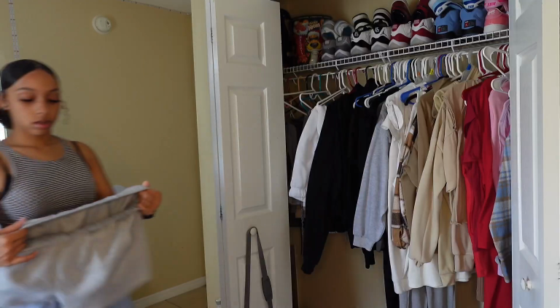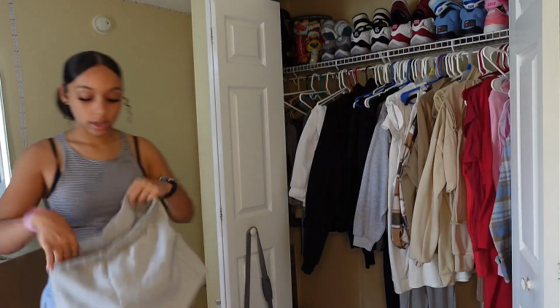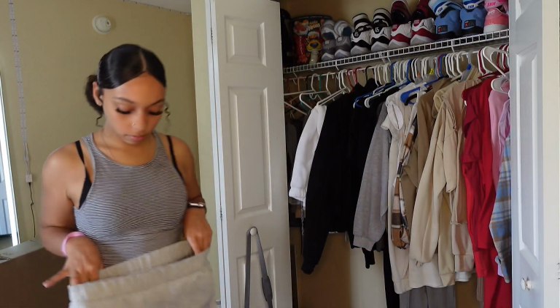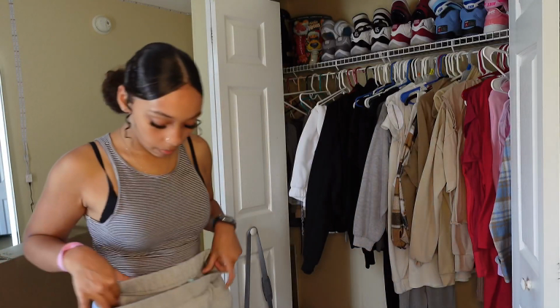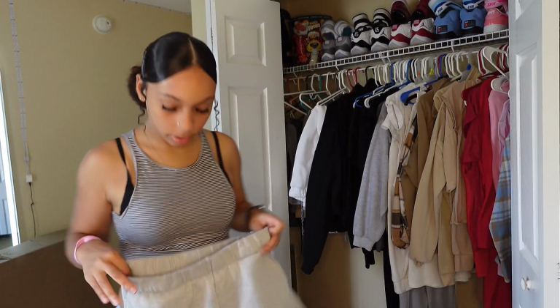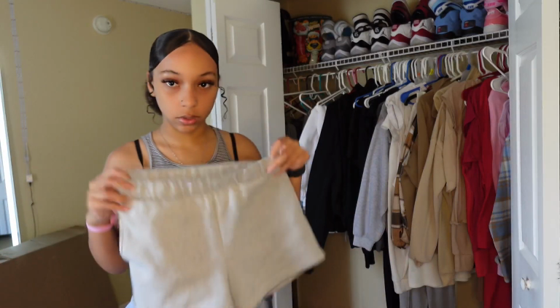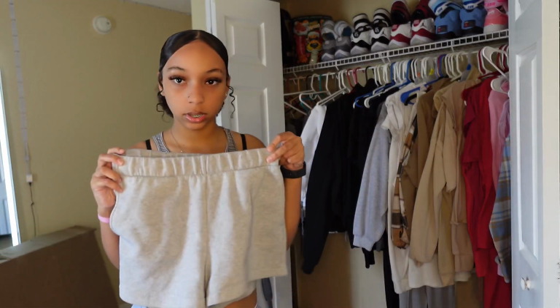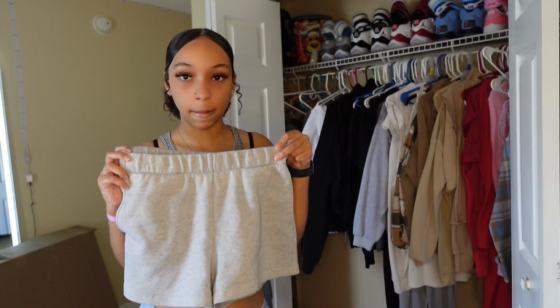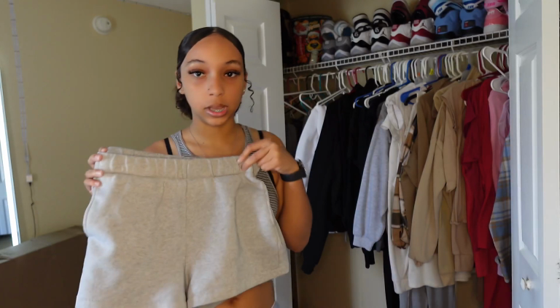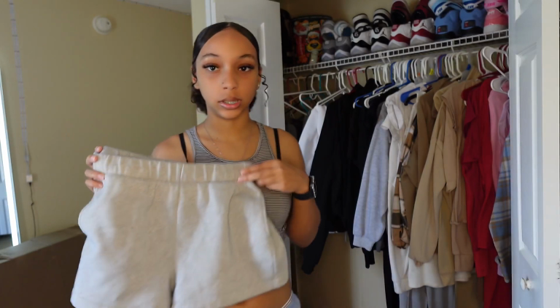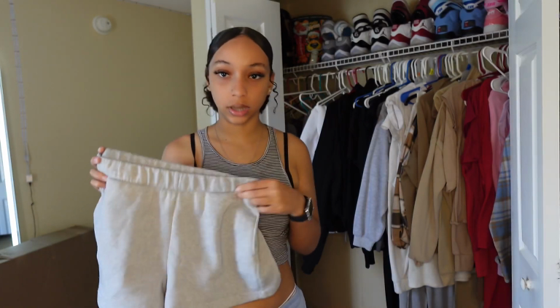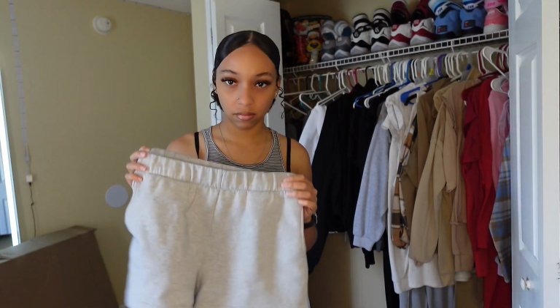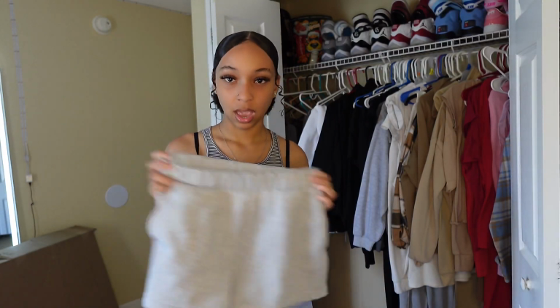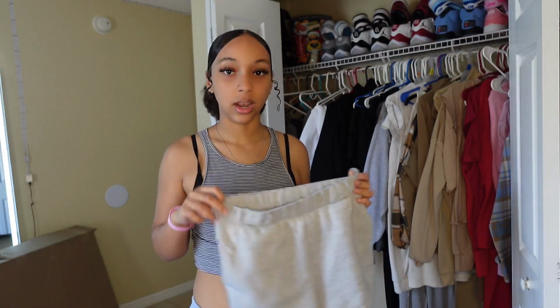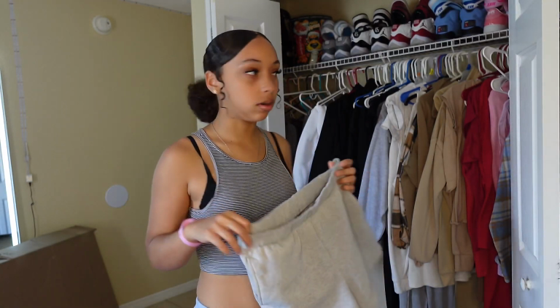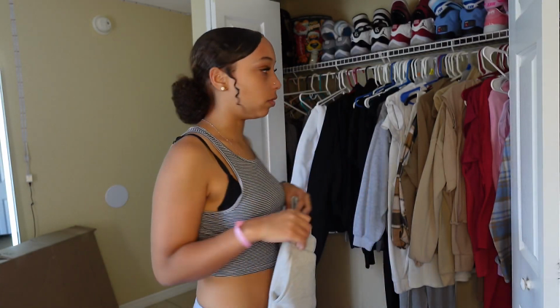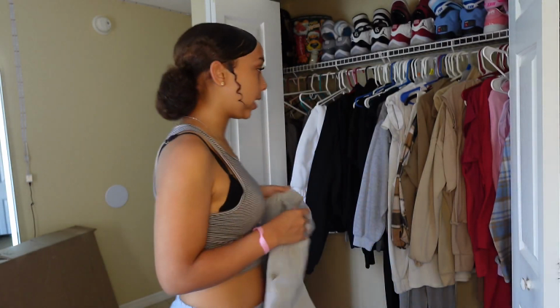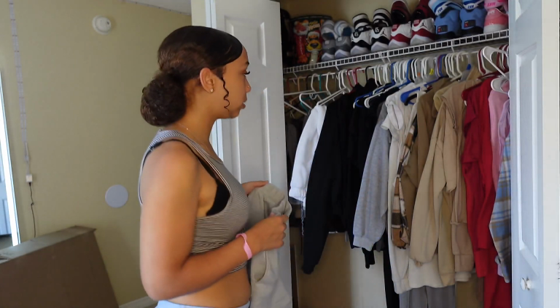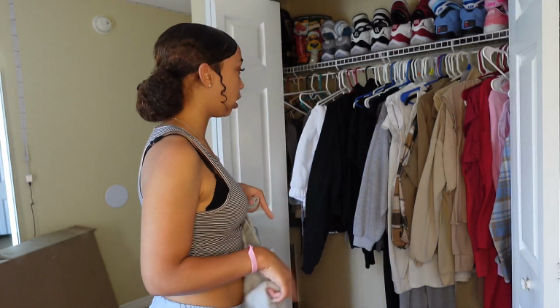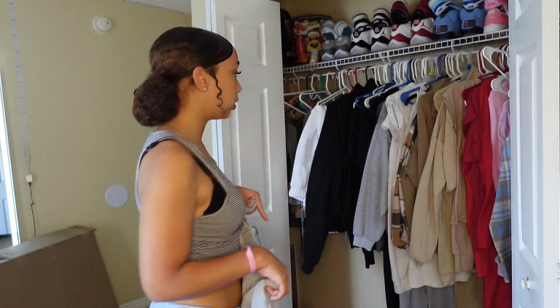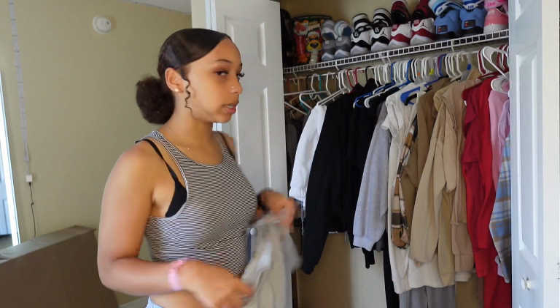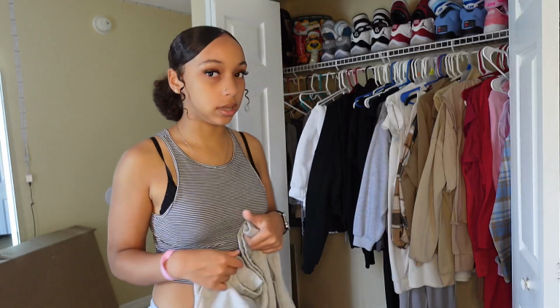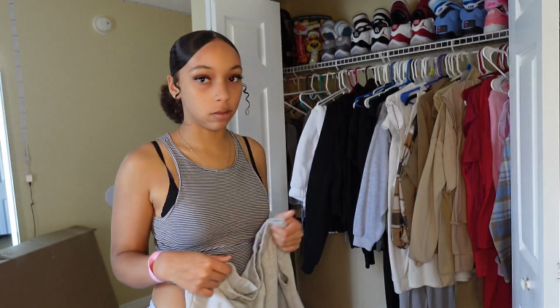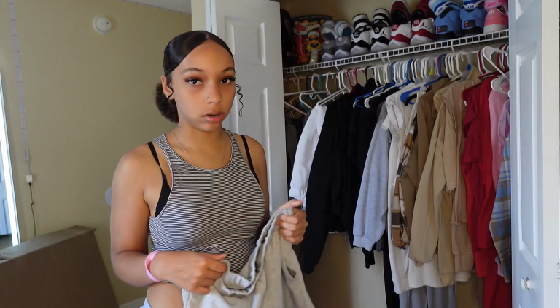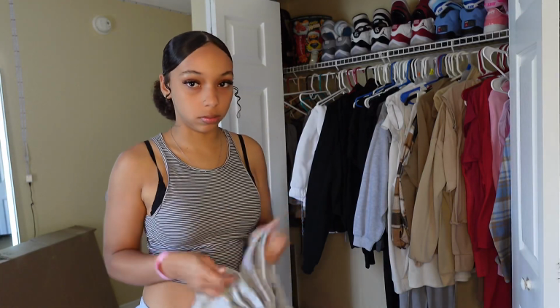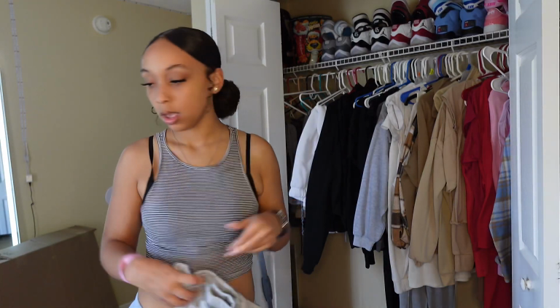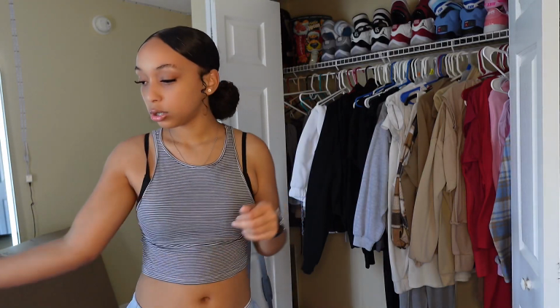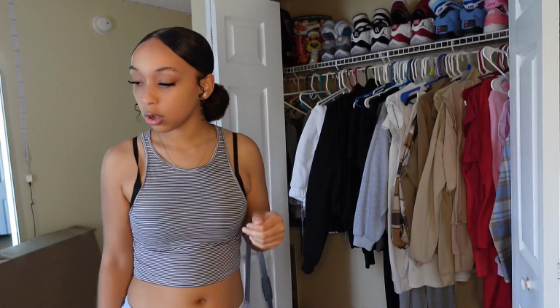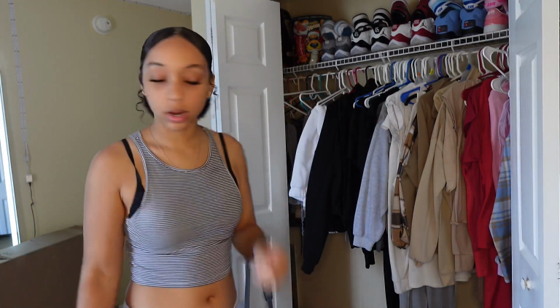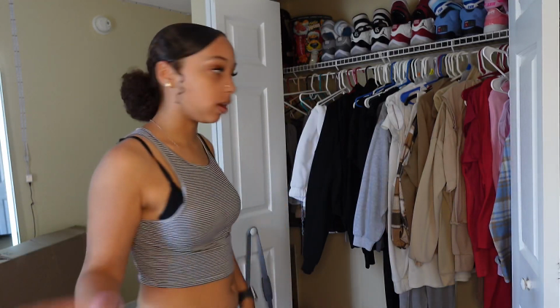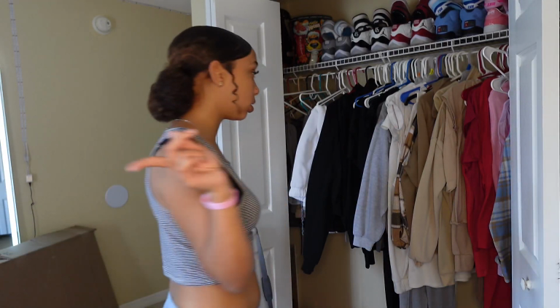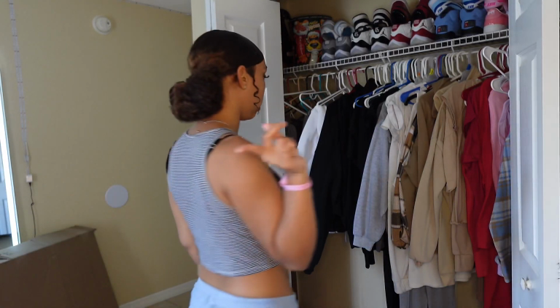I'm thinking about wearing these shorts because it's hot and I don't want to be wearing pants or joggers — that's basically all in my wardrobe. So we are gonna find a shirt for them.